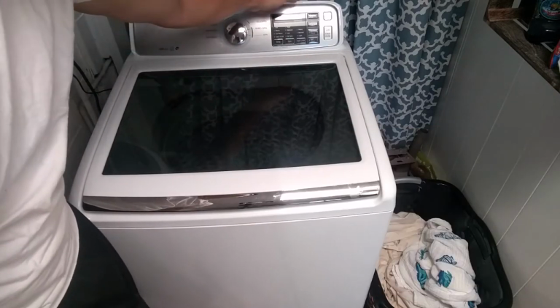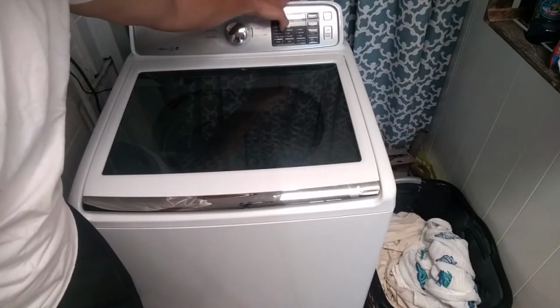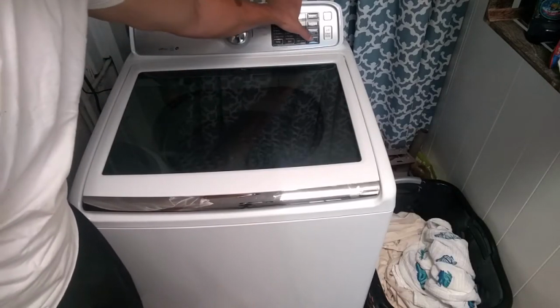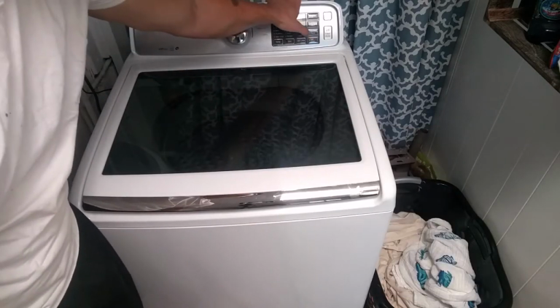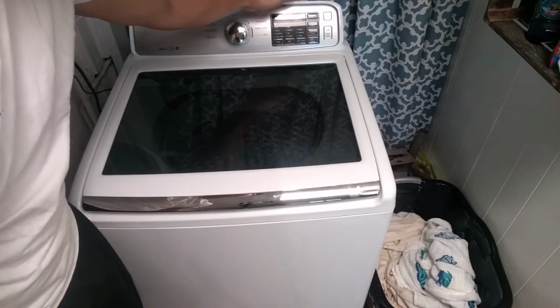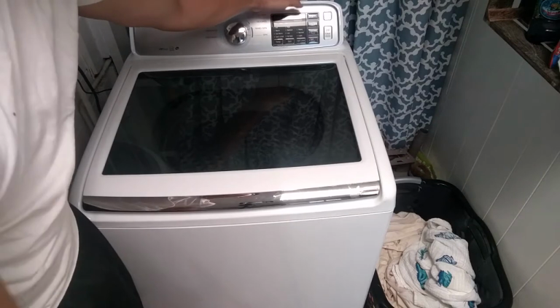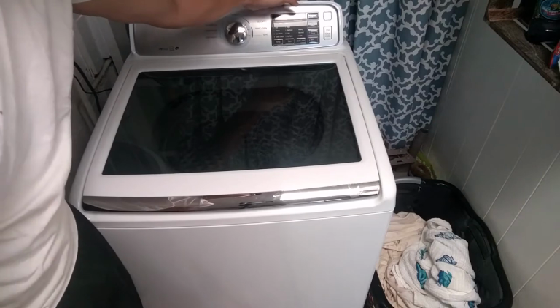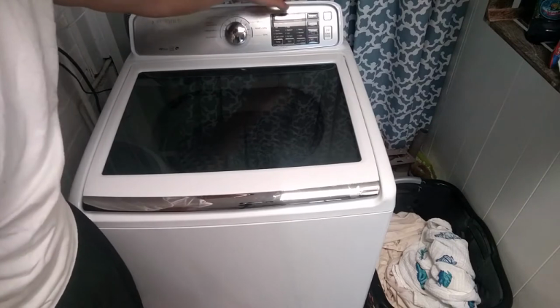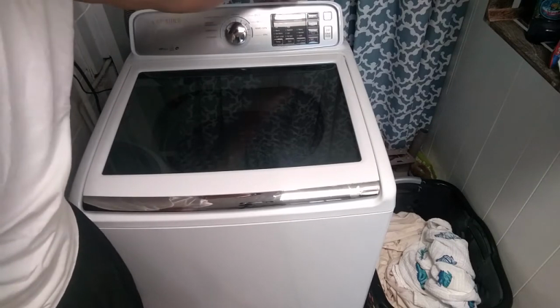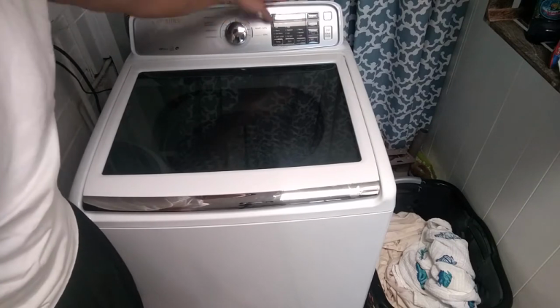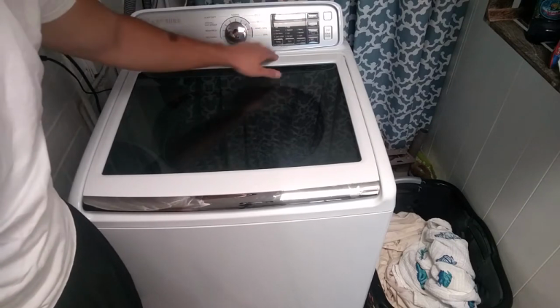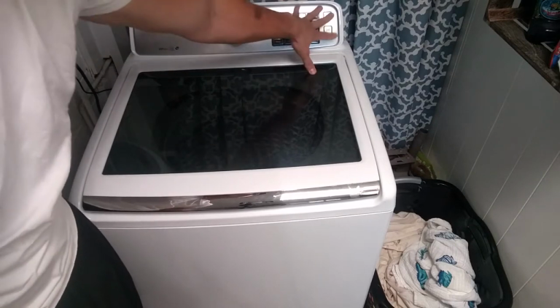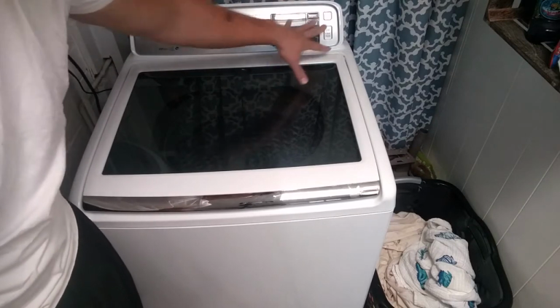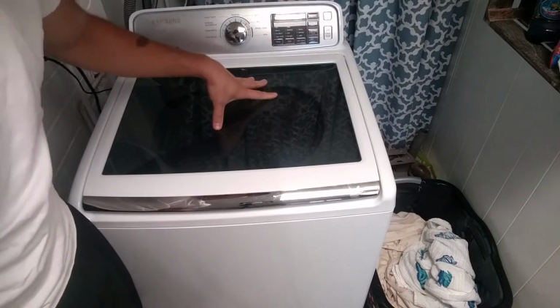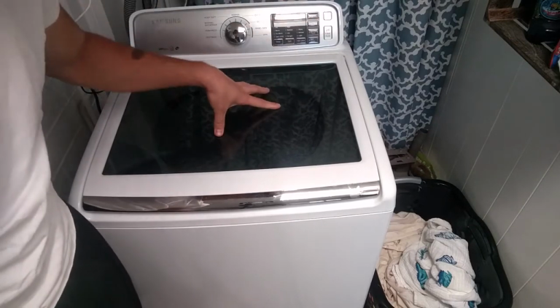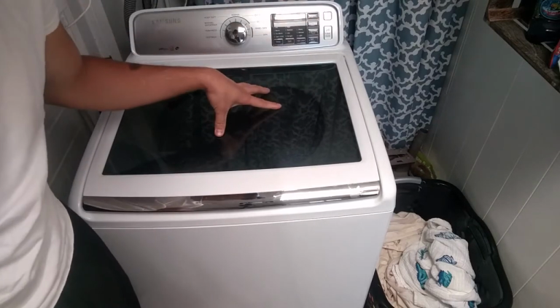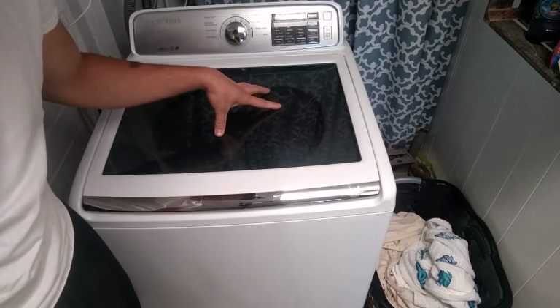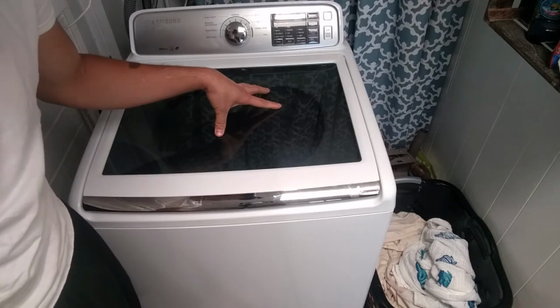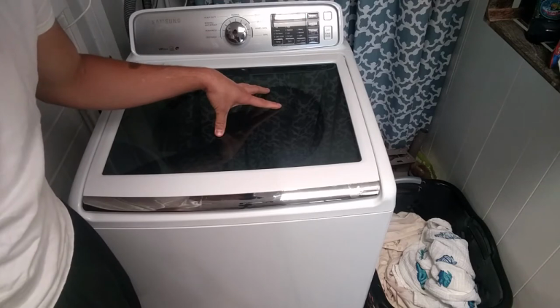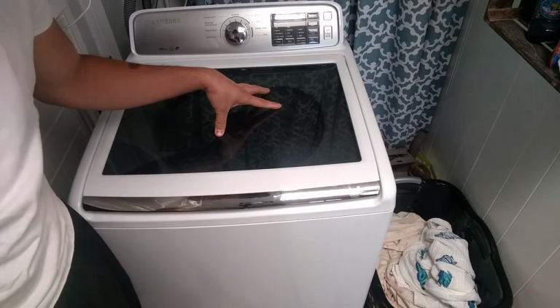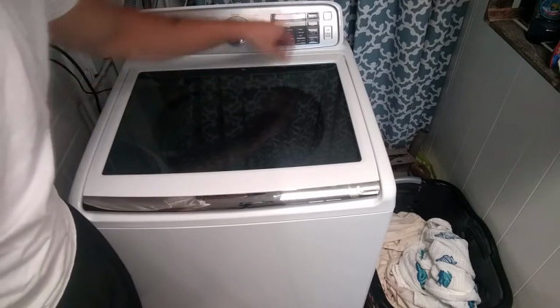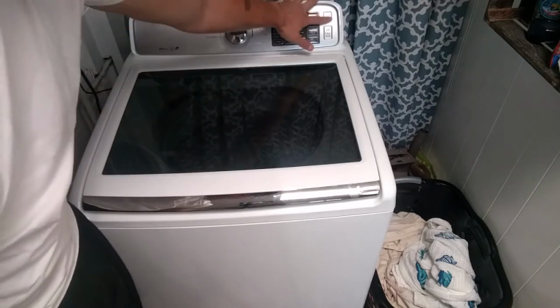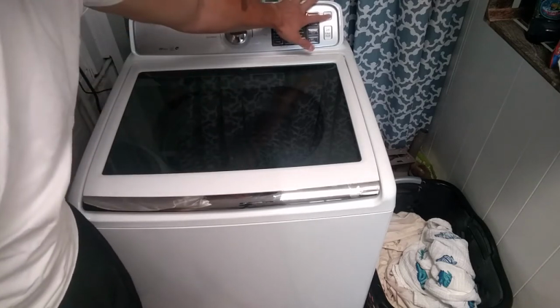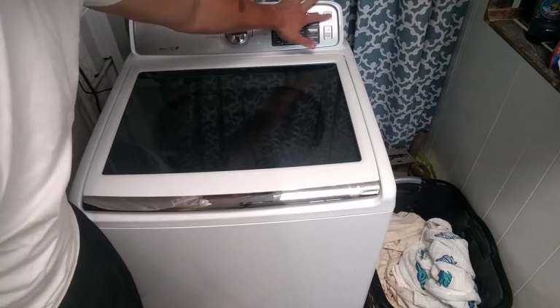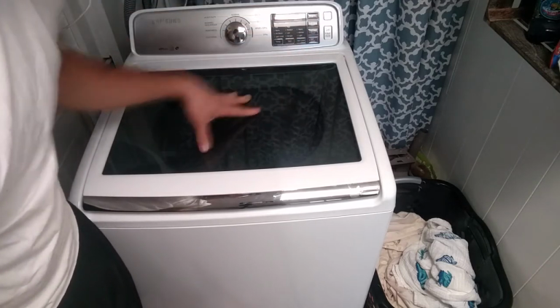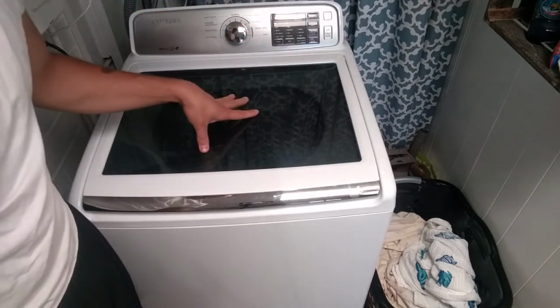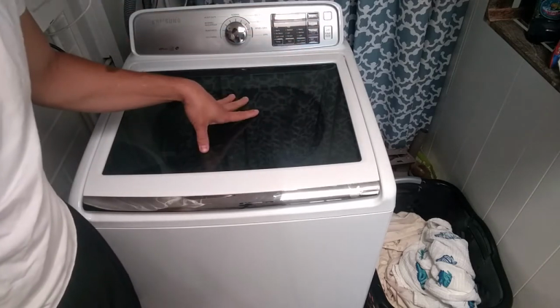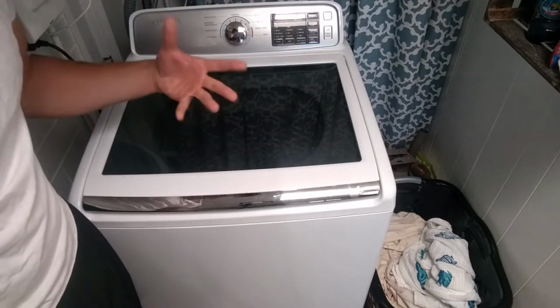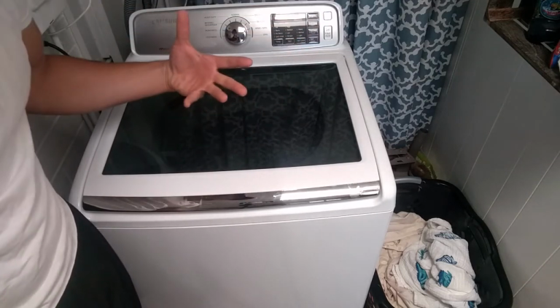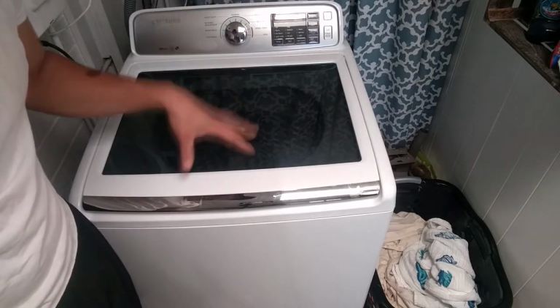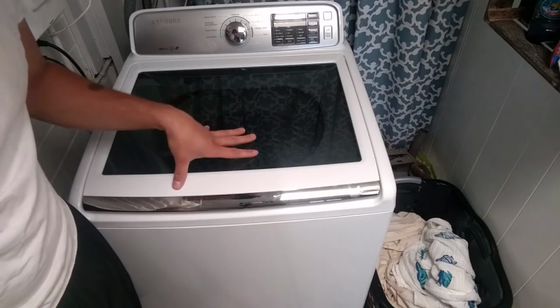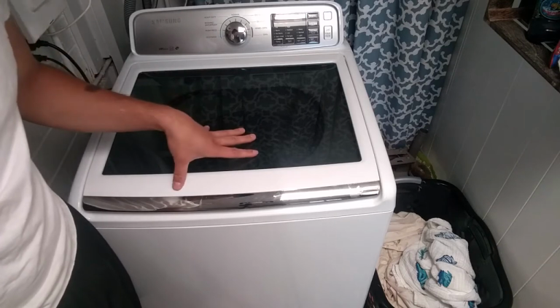You can do a self-clean, extra rinse, pre-soak, delay. The washer shuts off on its own every time it's done, and you have to turn it on every time. That might be annoying for some people.